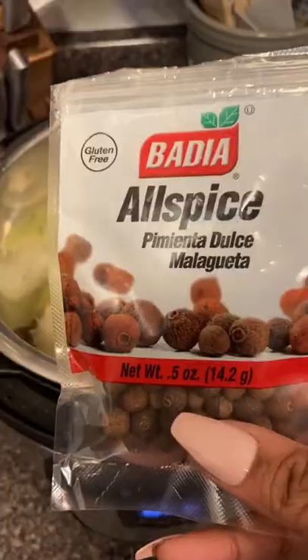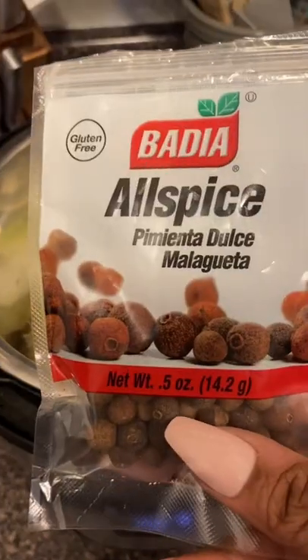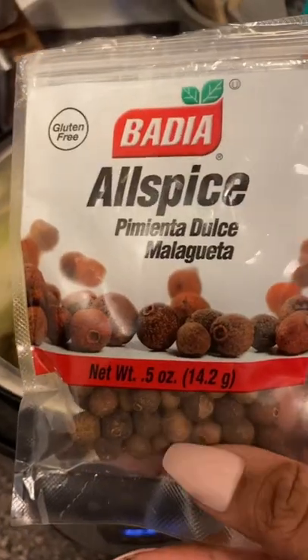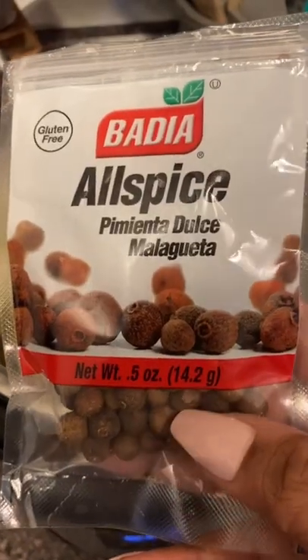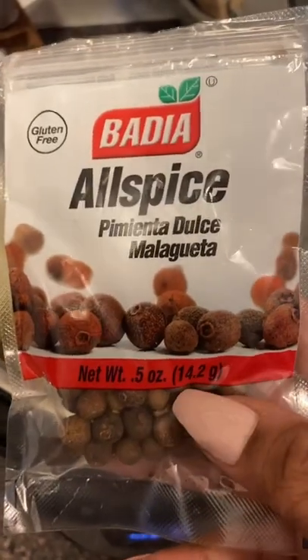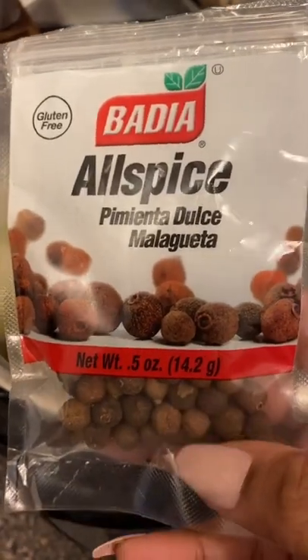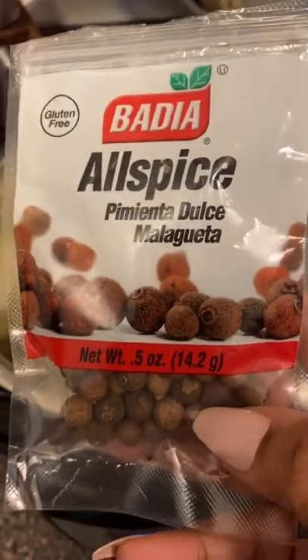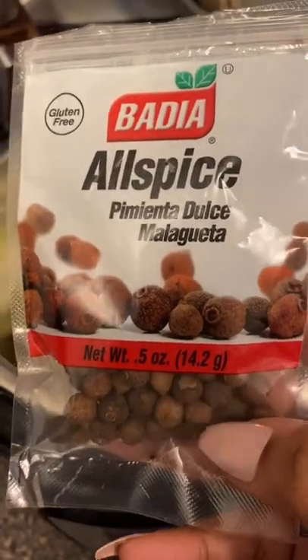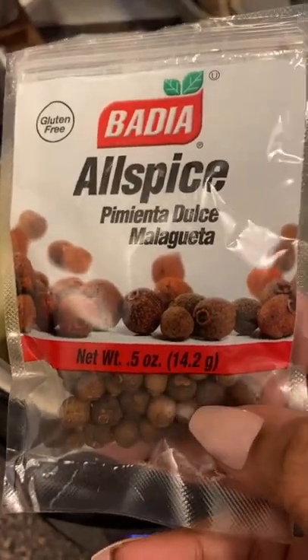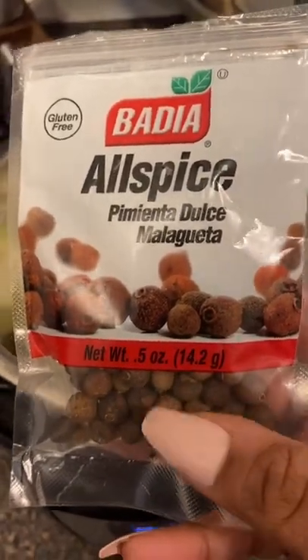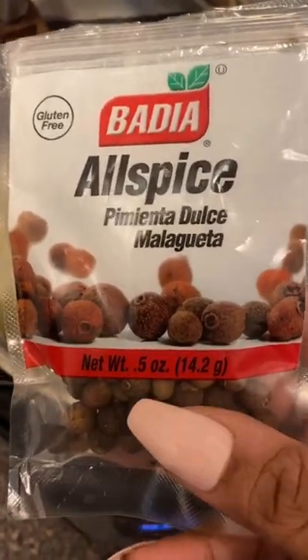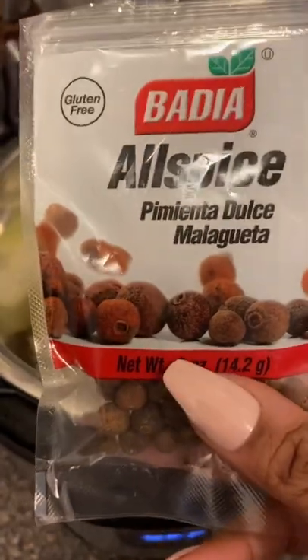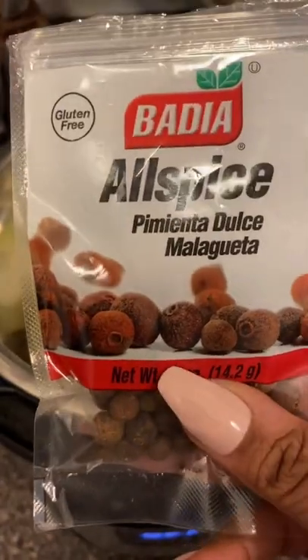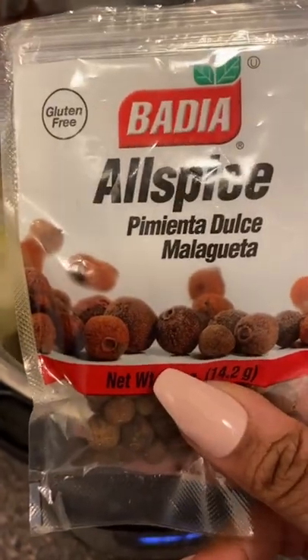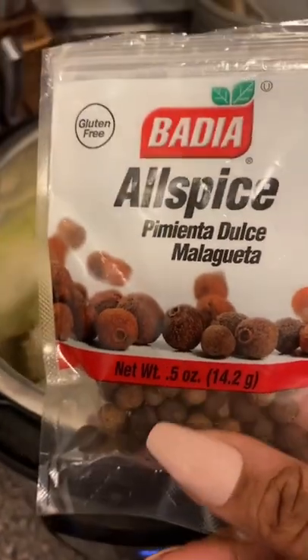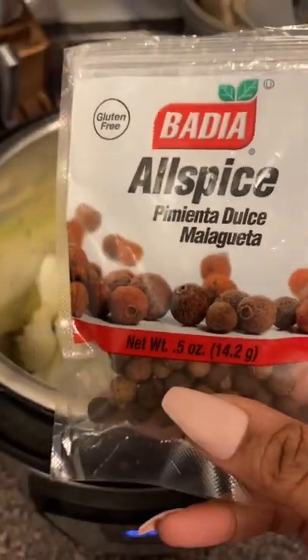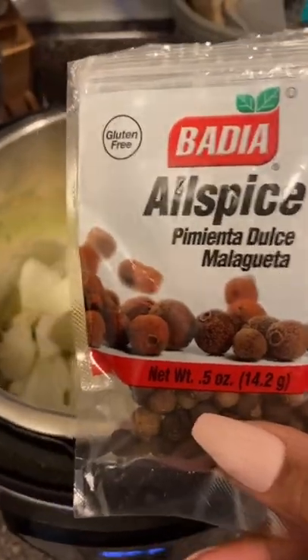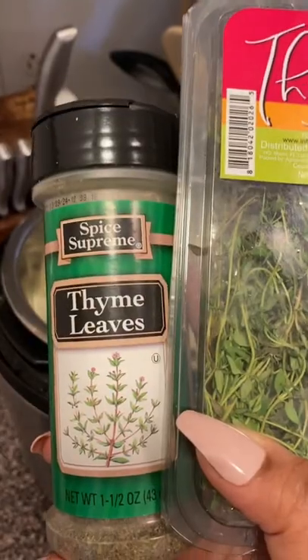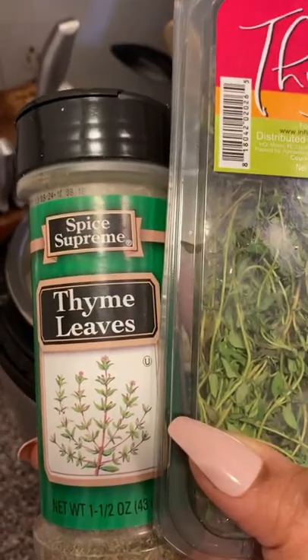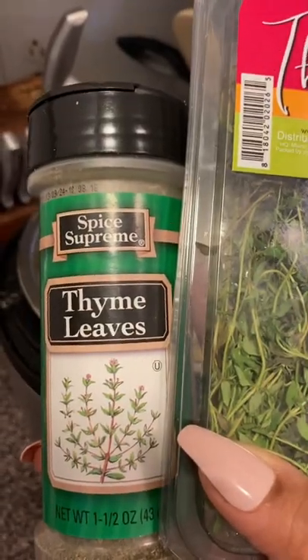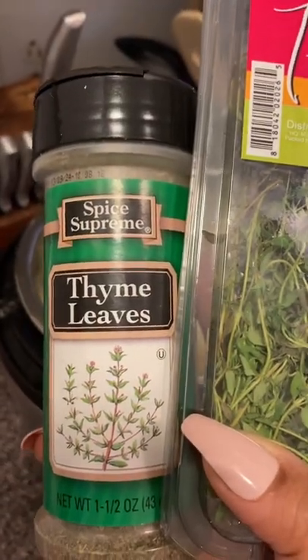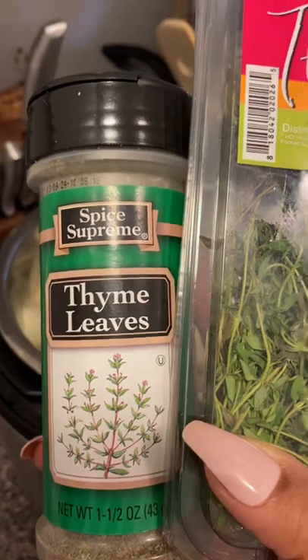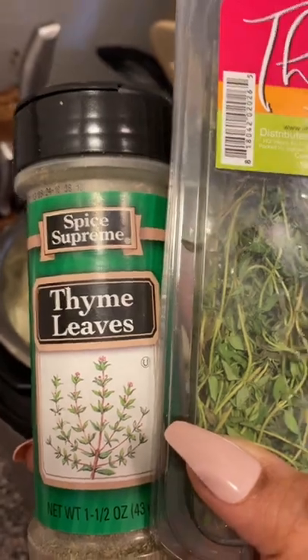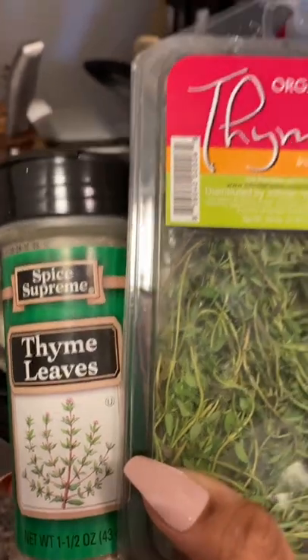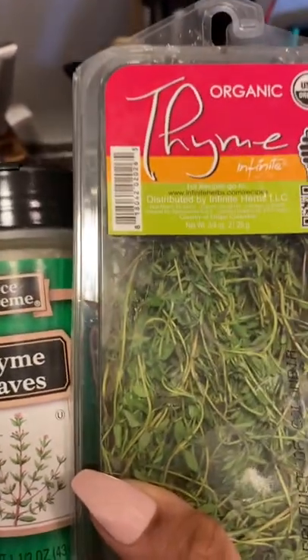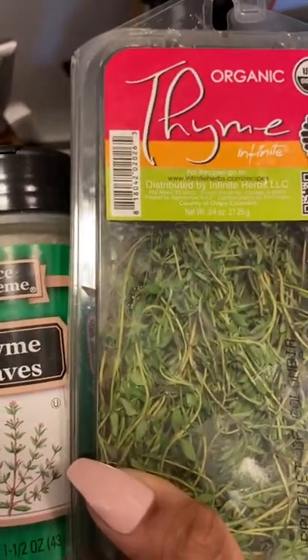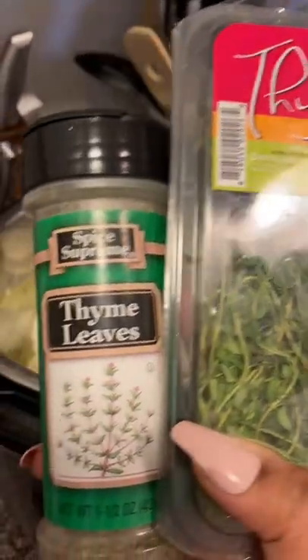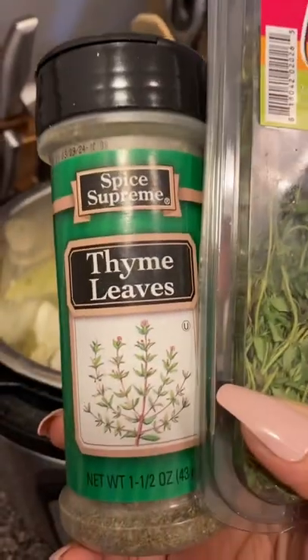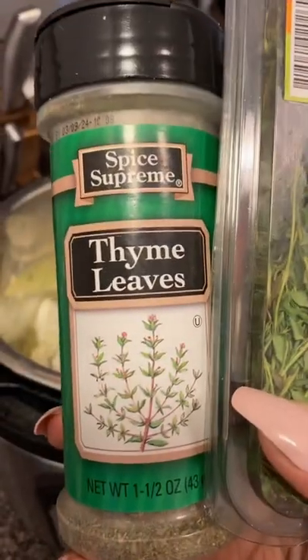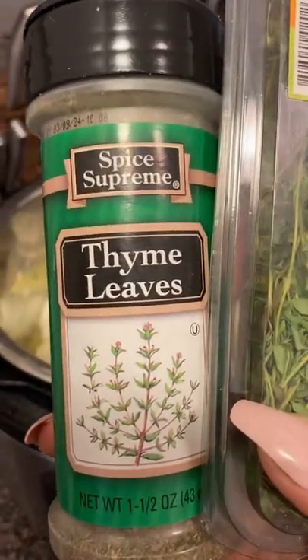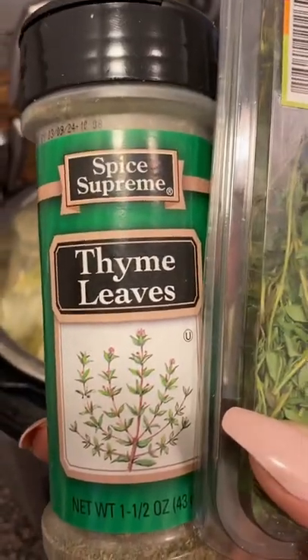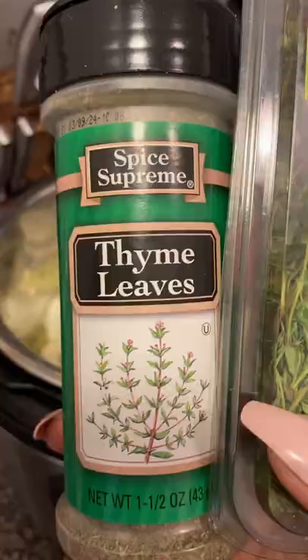Add a few berries of allspice — about four. If you have ground allspice you can use that as well. Next, add about a teaspoon of thyme. You can use fresh thyme, but preferably you want to use dry thyme.